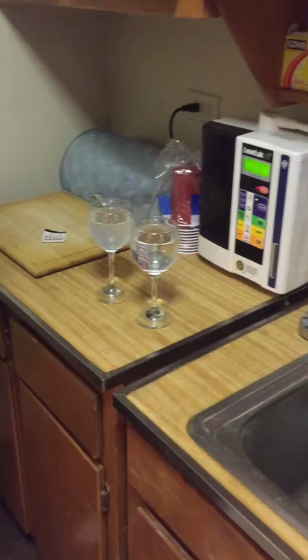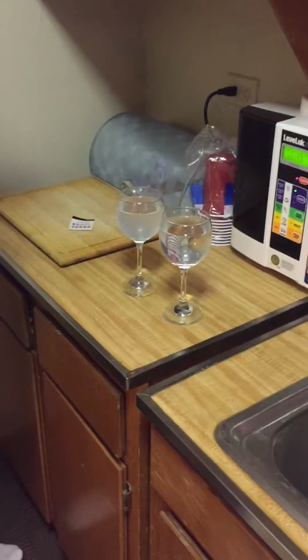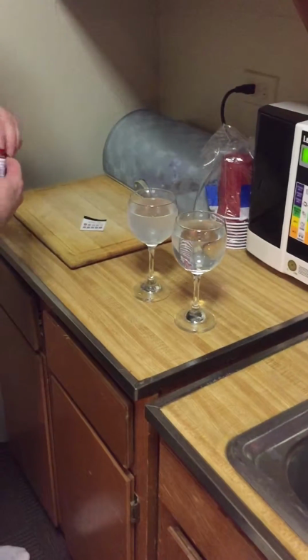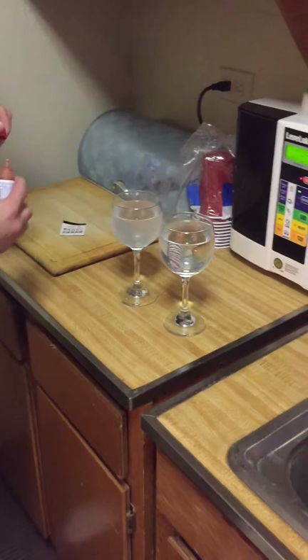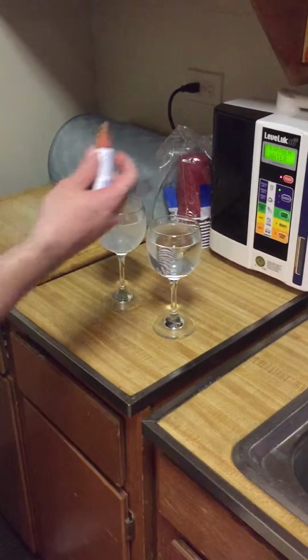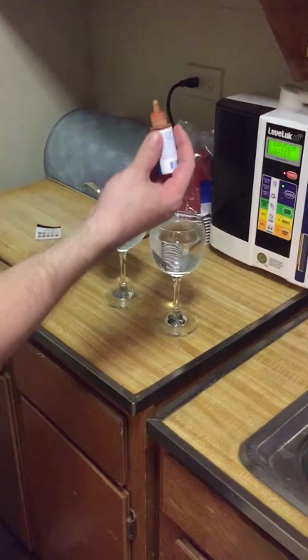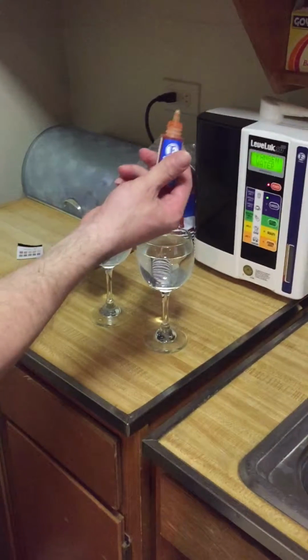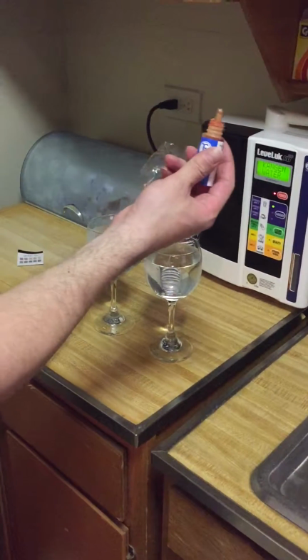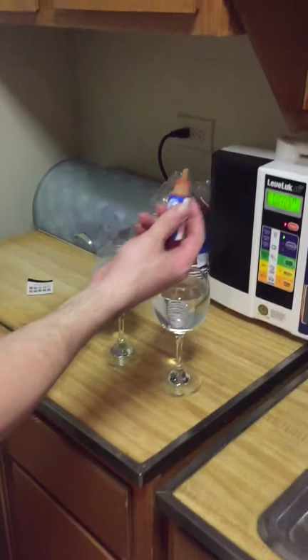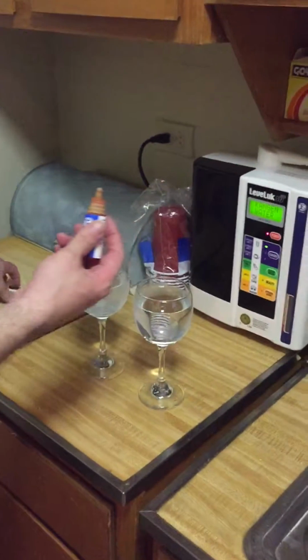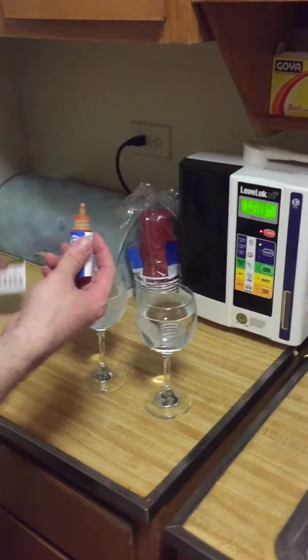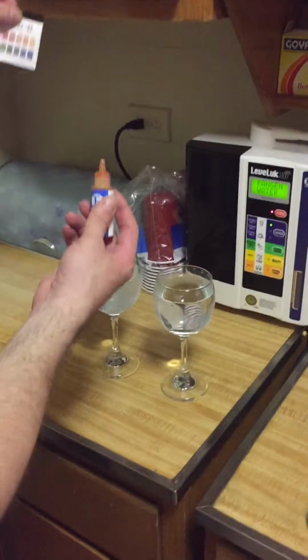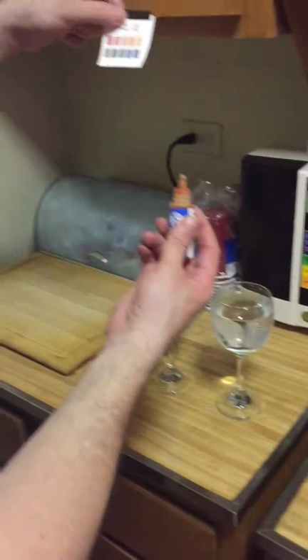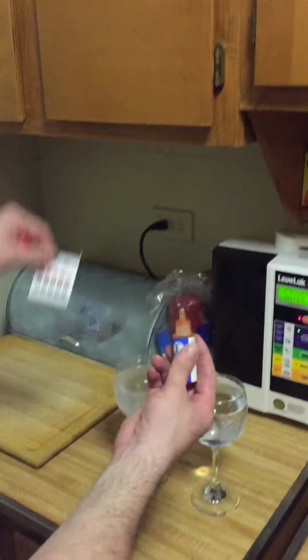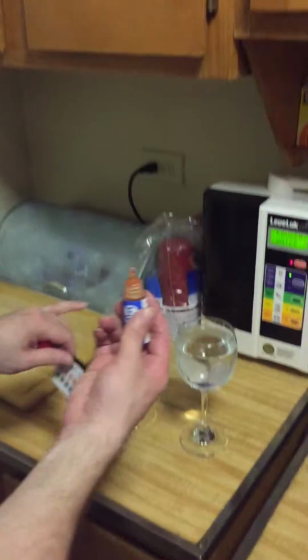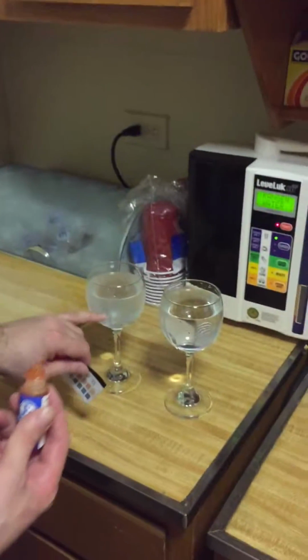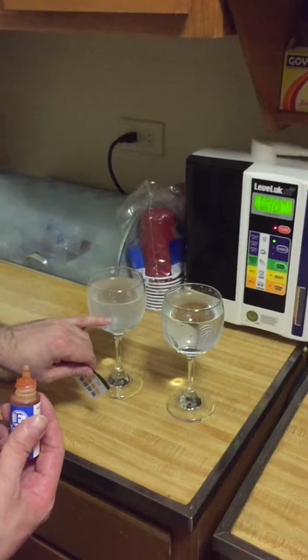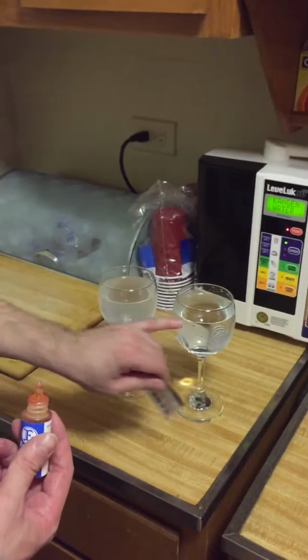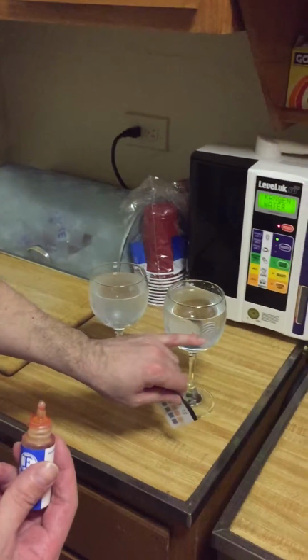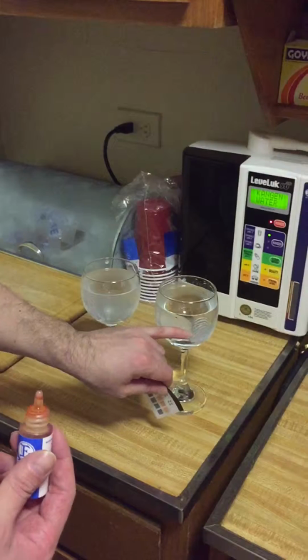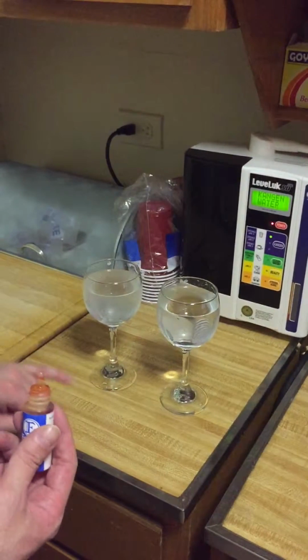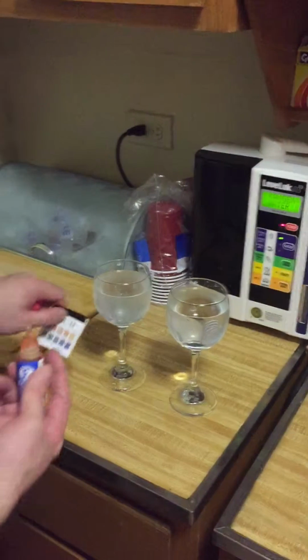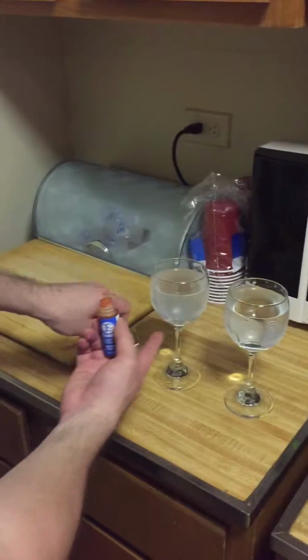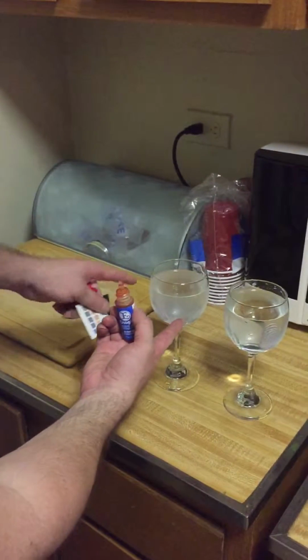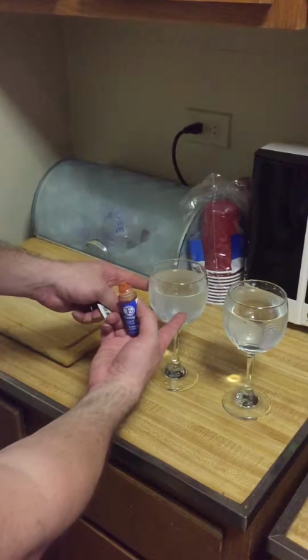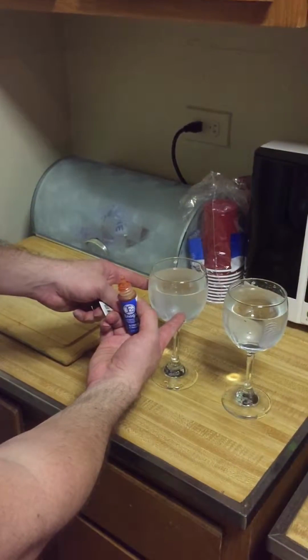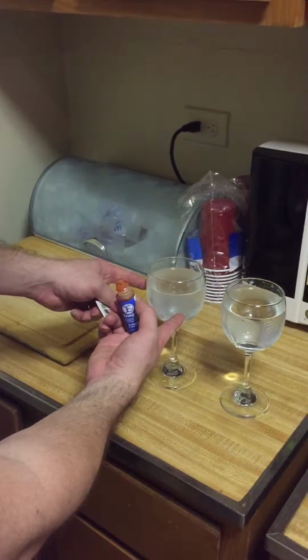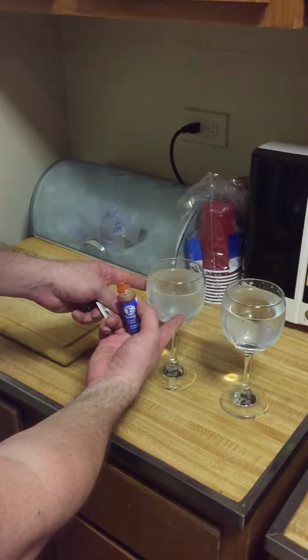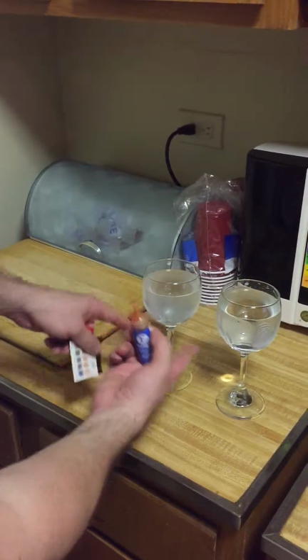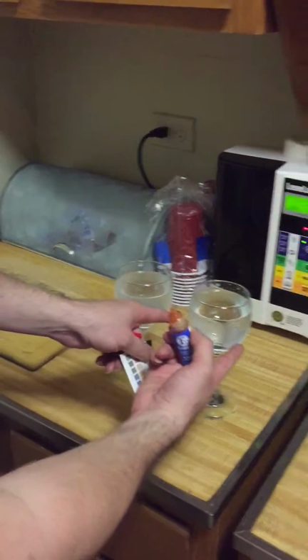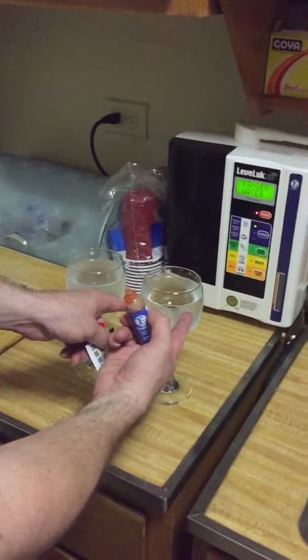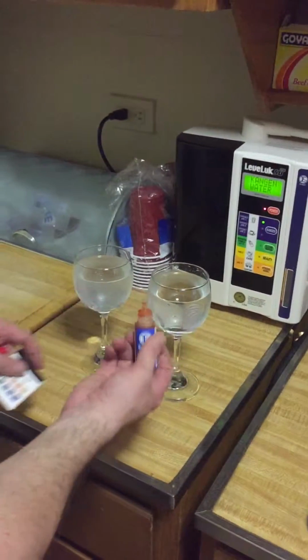Now this is the chemical tester. Remember this is the guide — alkaline, acidic. This one is from the machine, this one is from tap water.